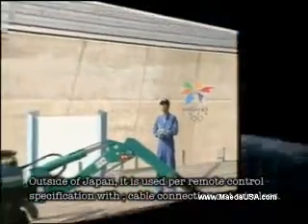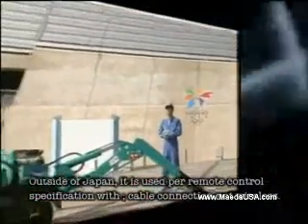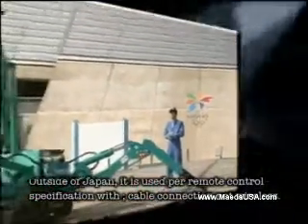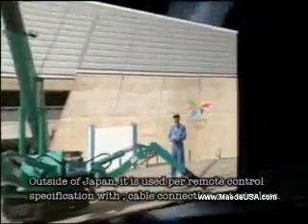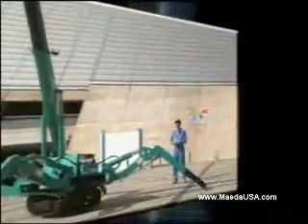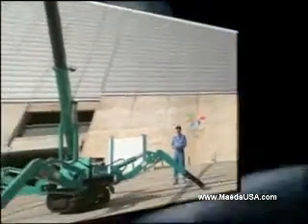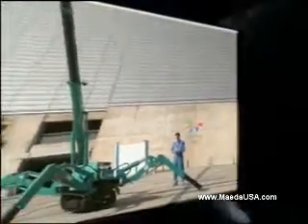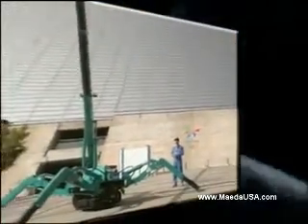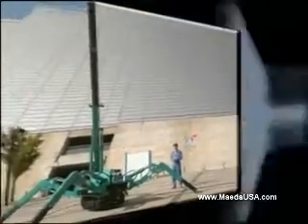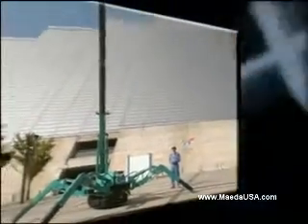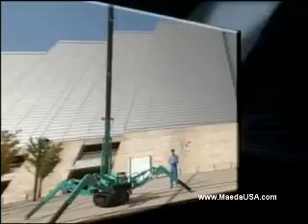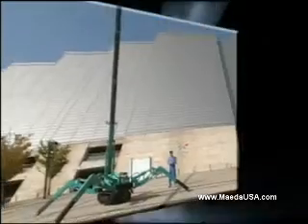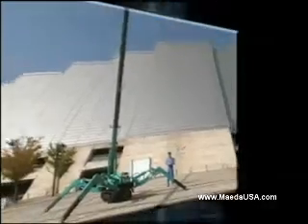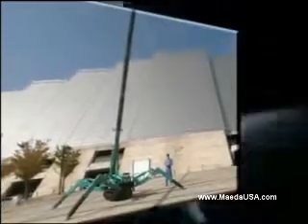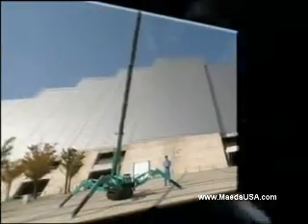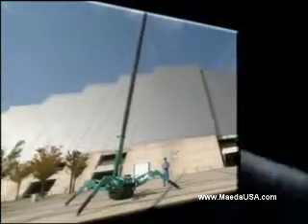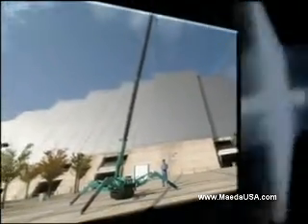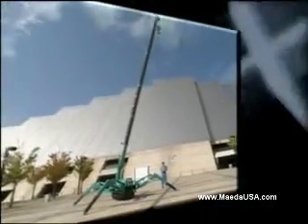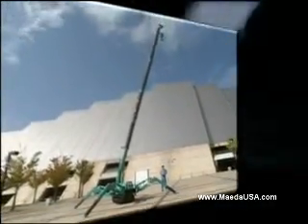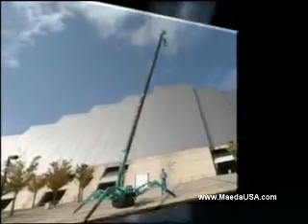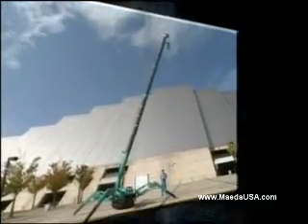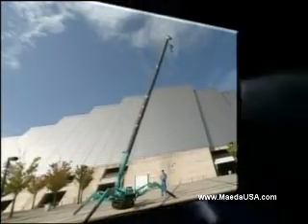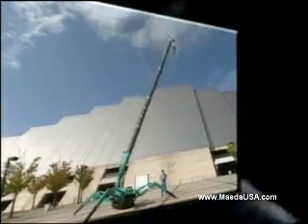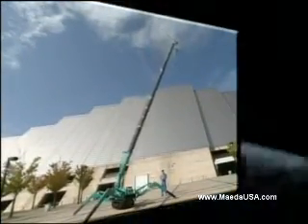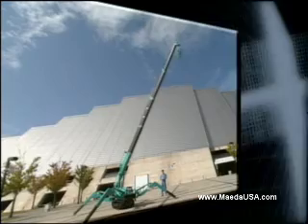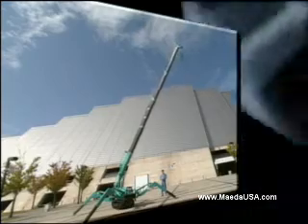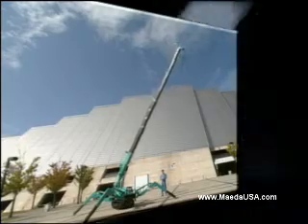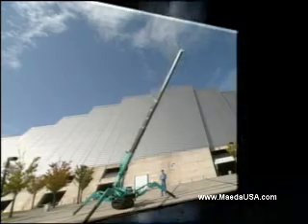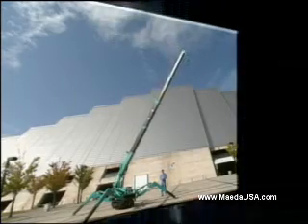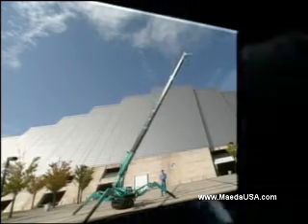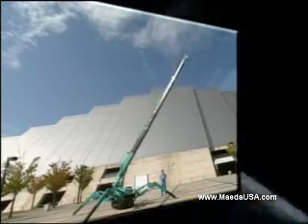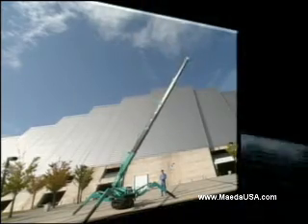Crane operators confidently operate Maeda with the highest level of safety features. Why don't you try changing the way you get the job done with a Maeda Mini Crawler Crane.